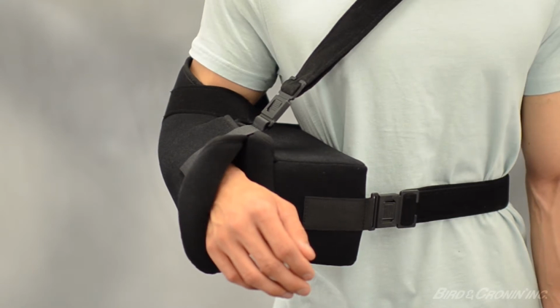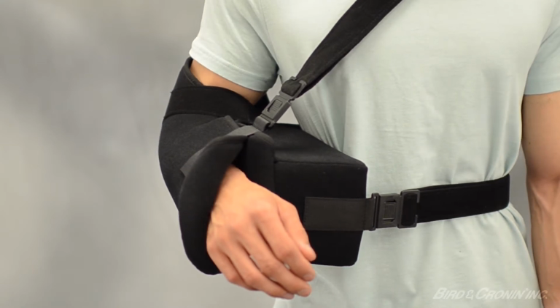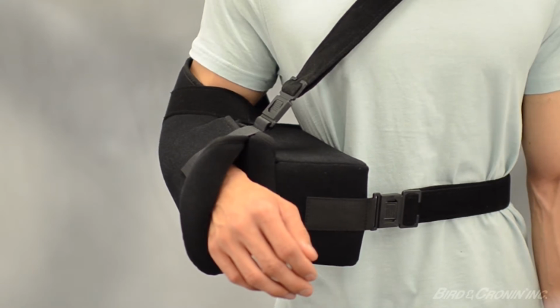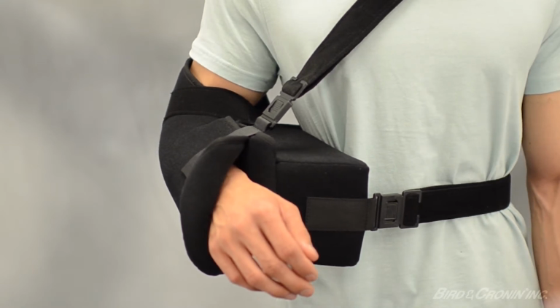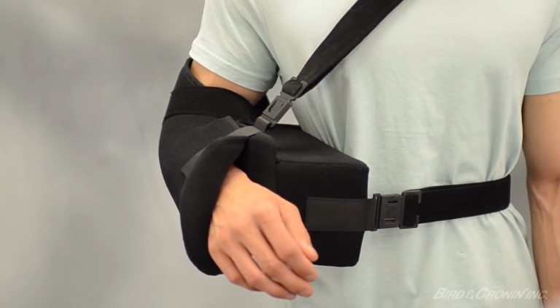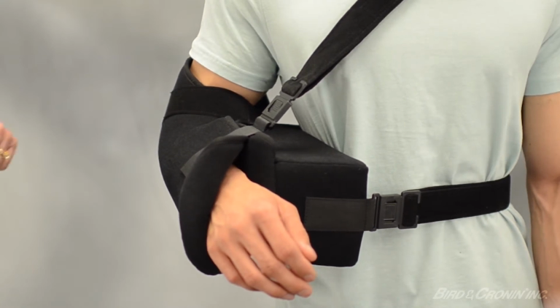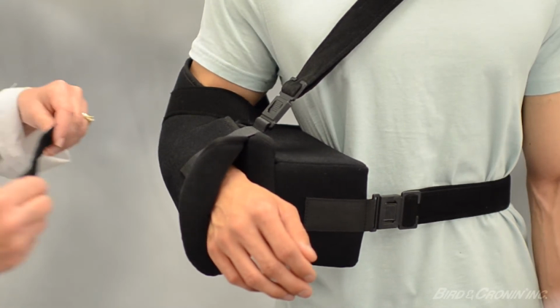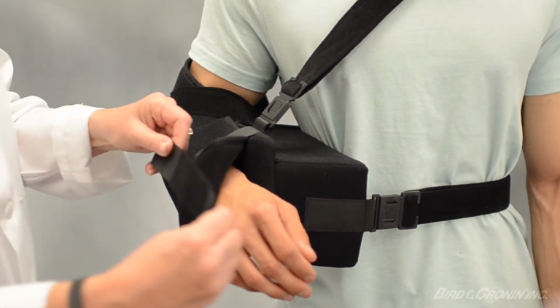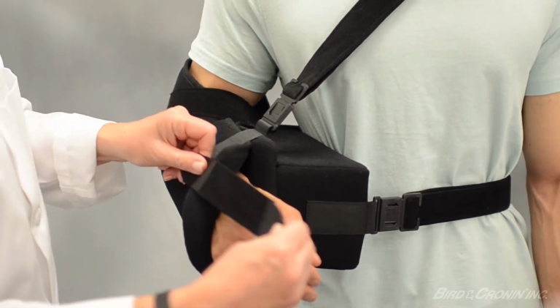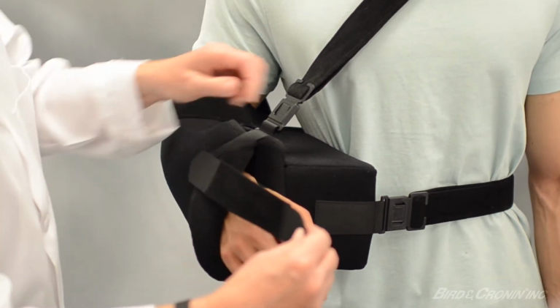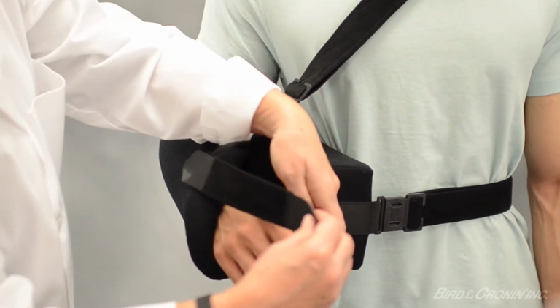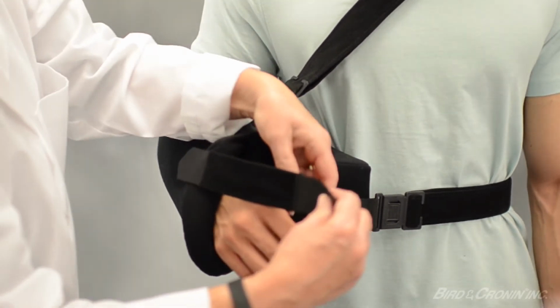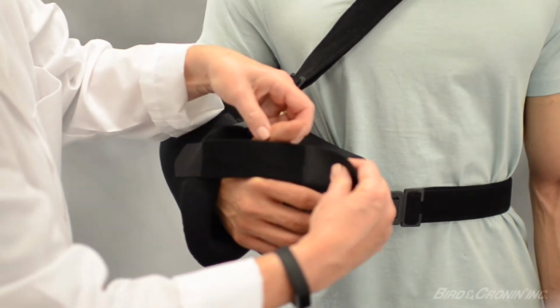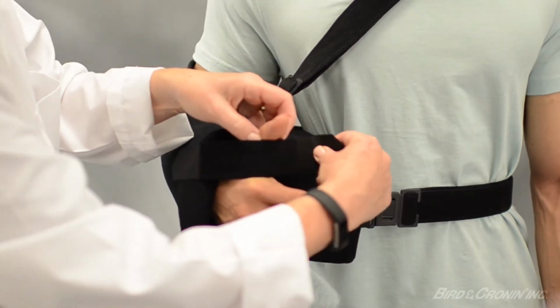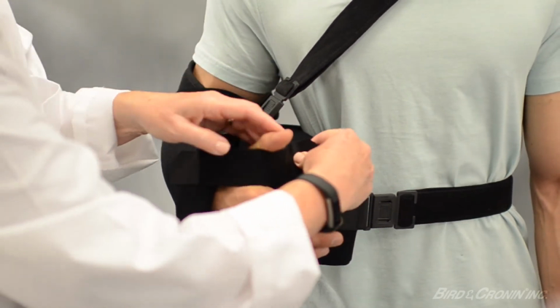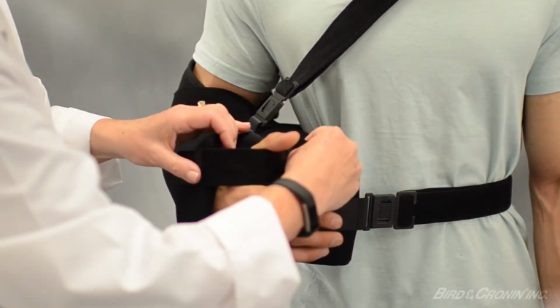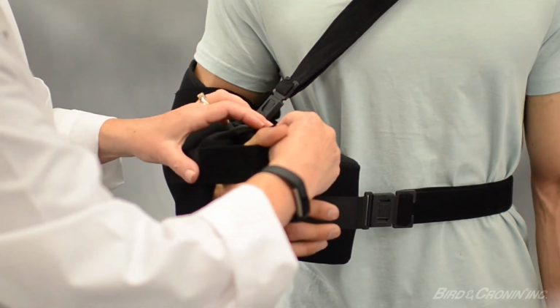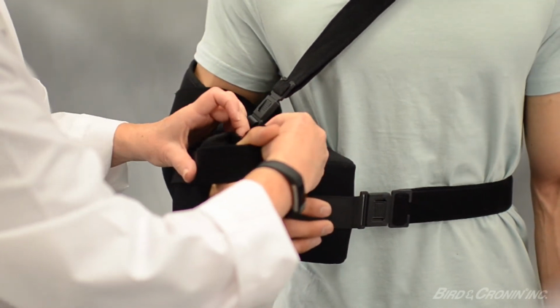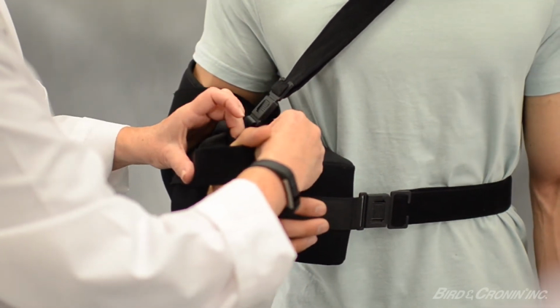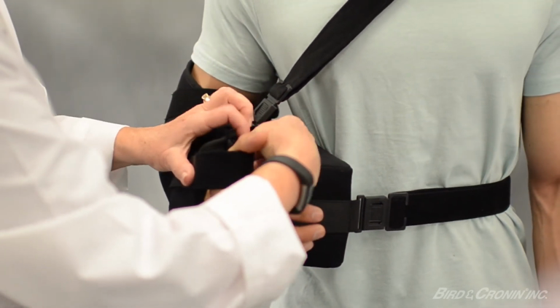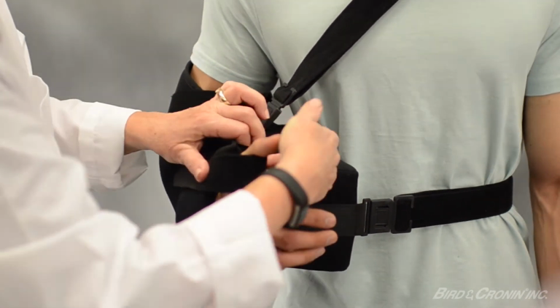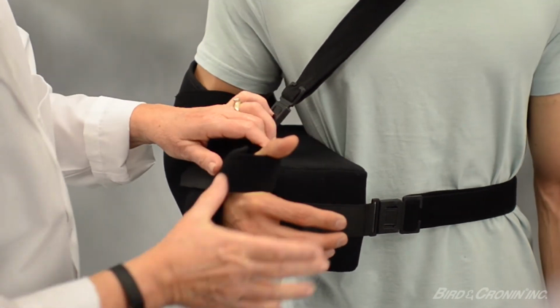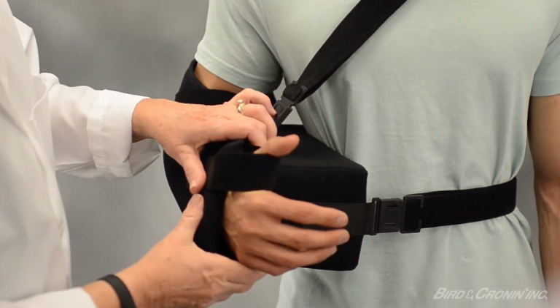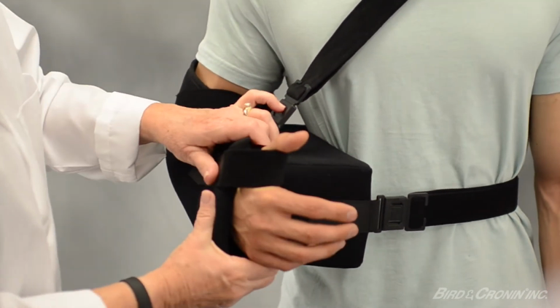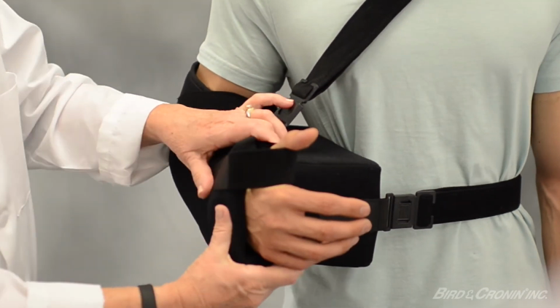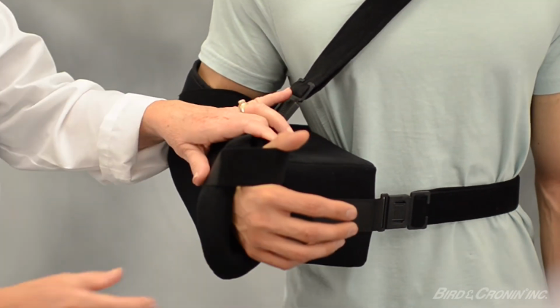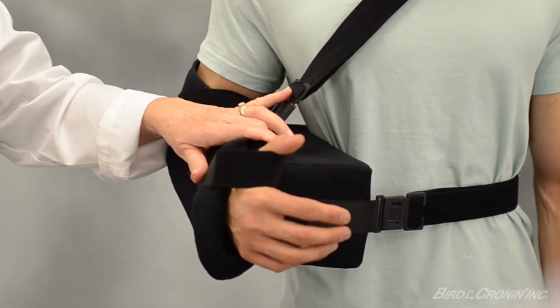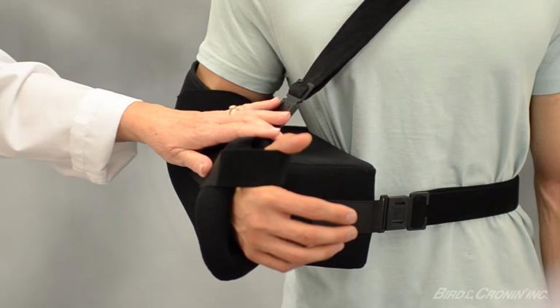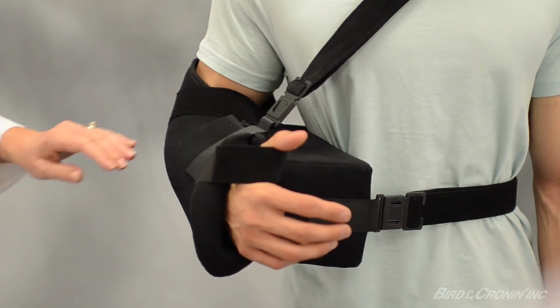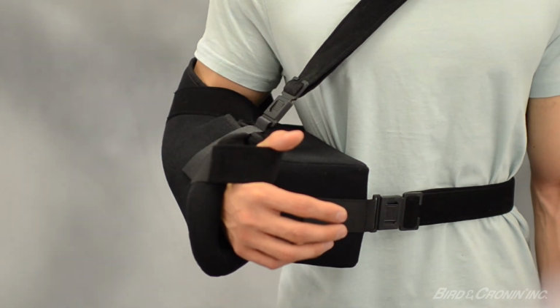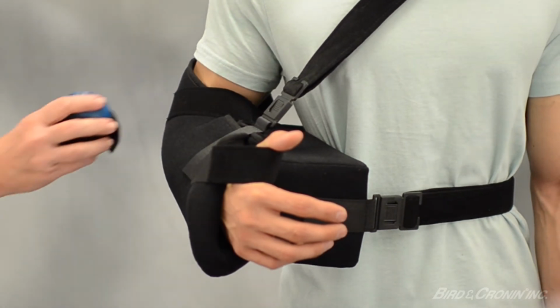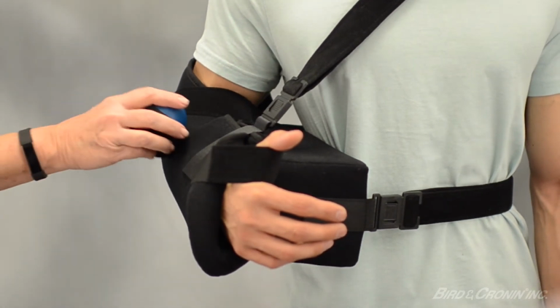The second 1.5 inch hook strap can be used as a thumb strap. Finally, you may reattach the exercise ball to the outside of the sling.